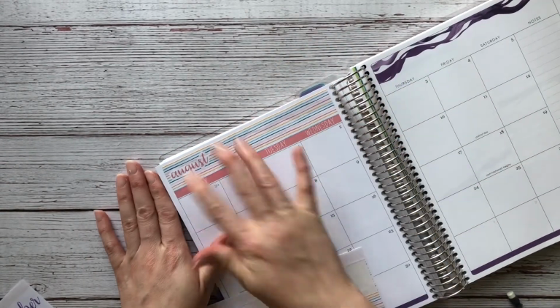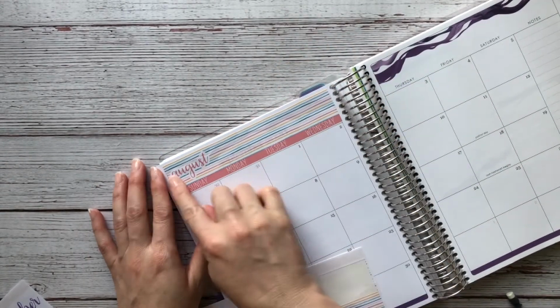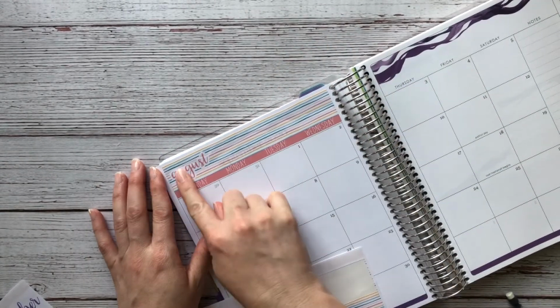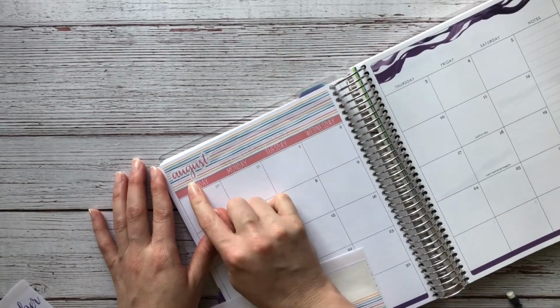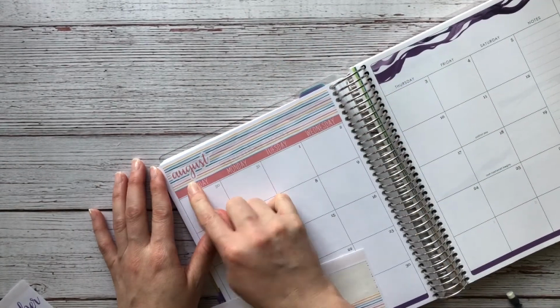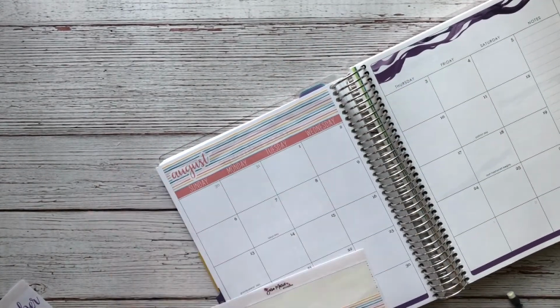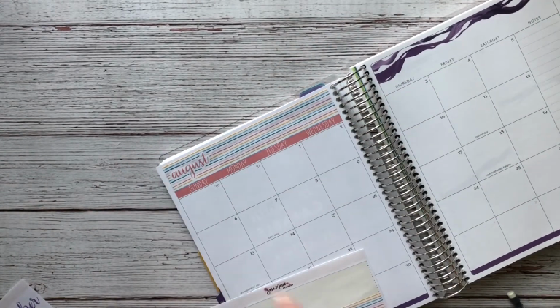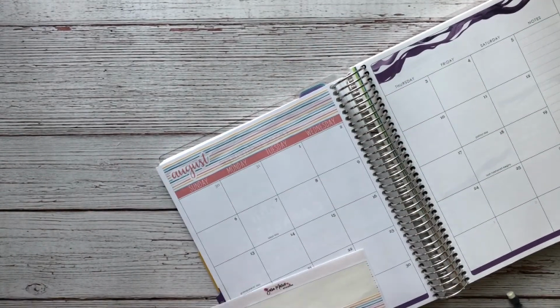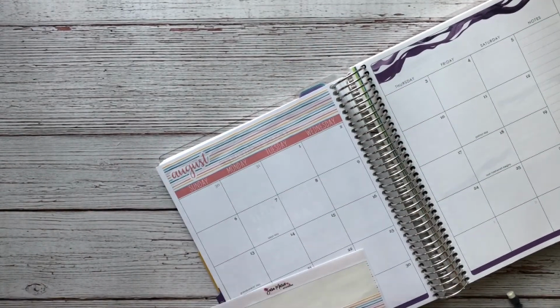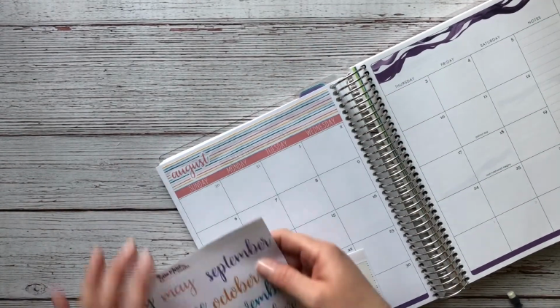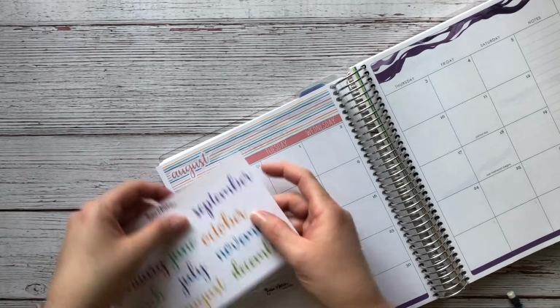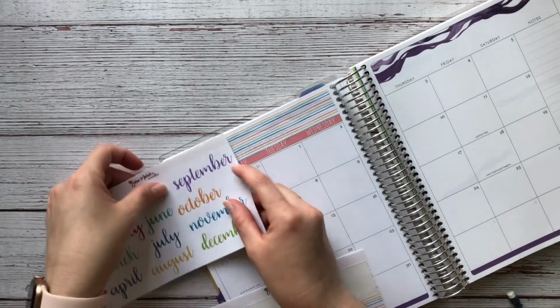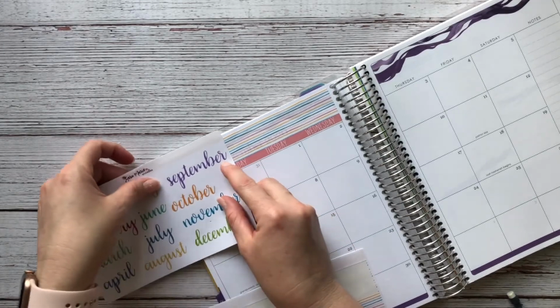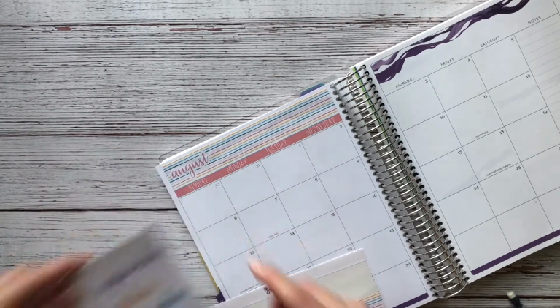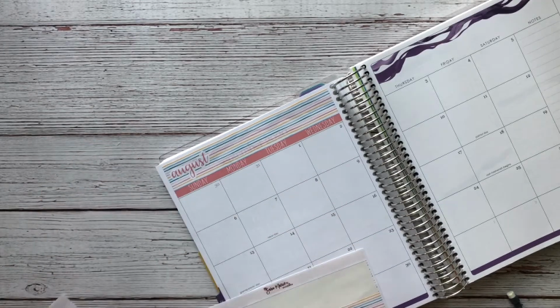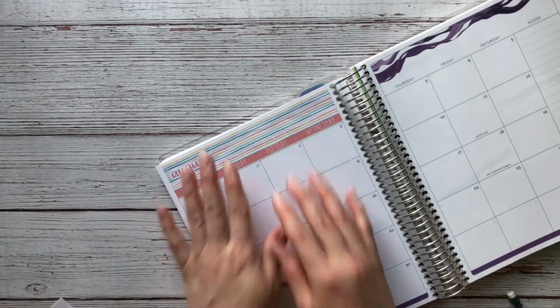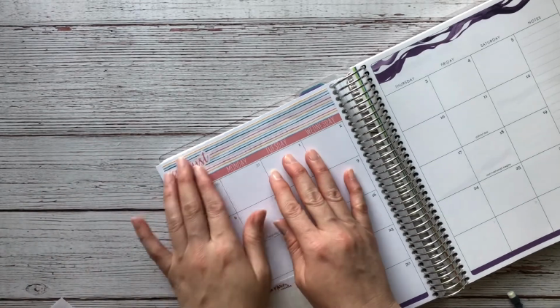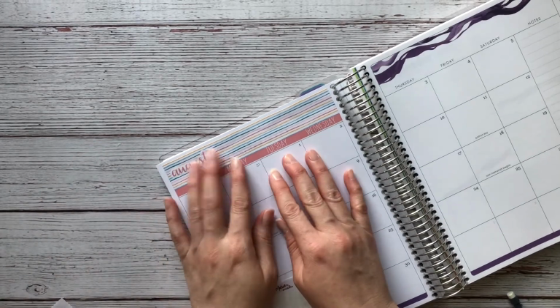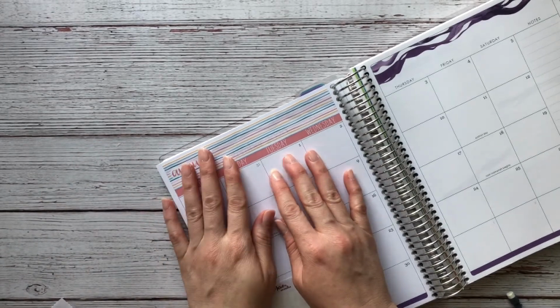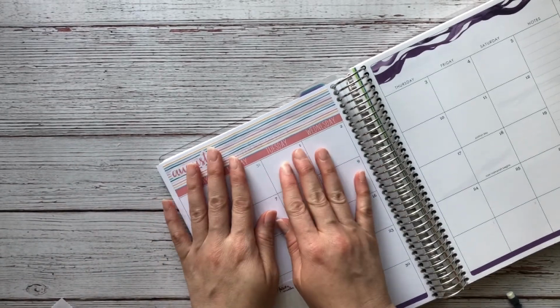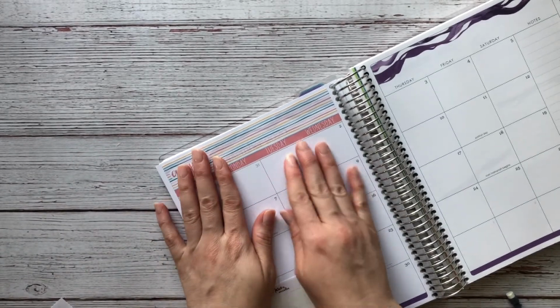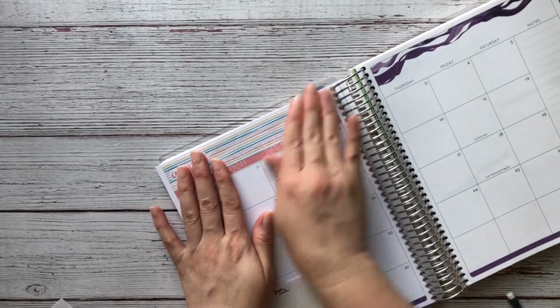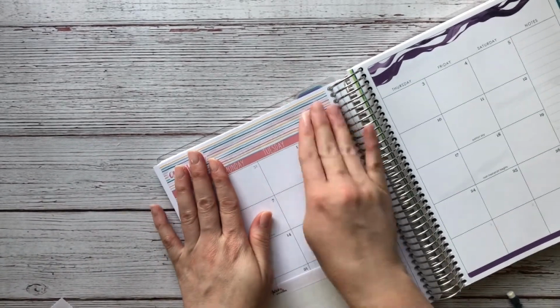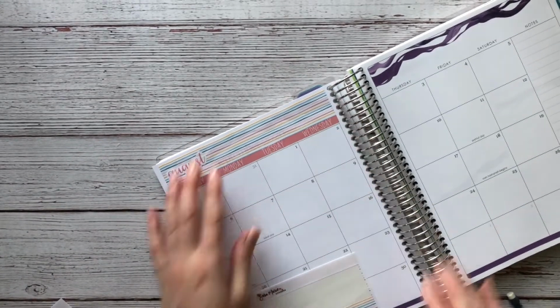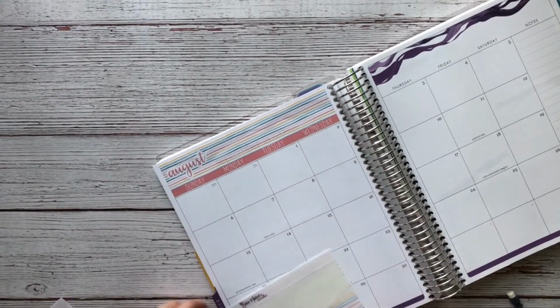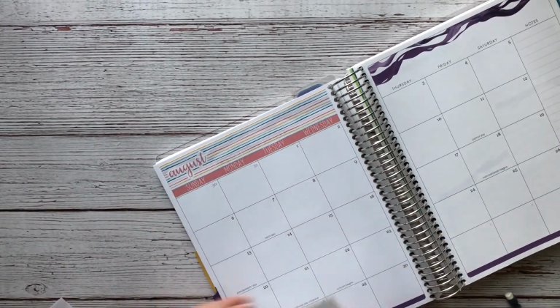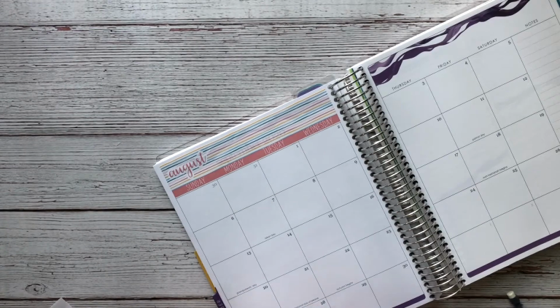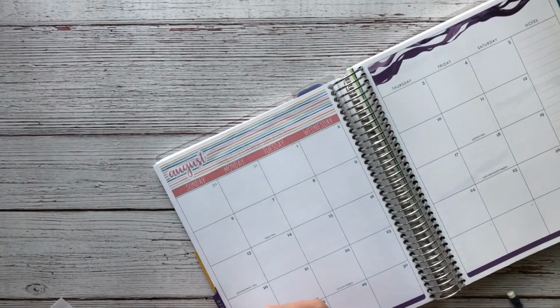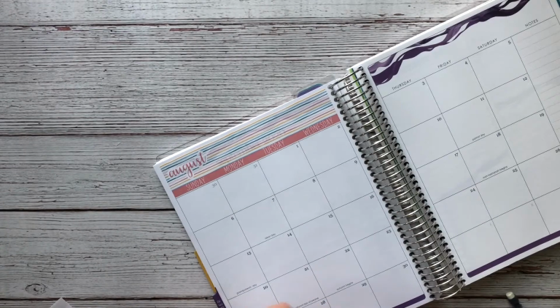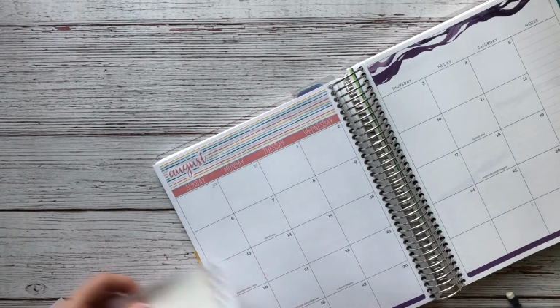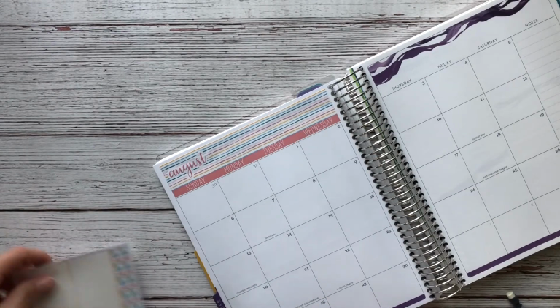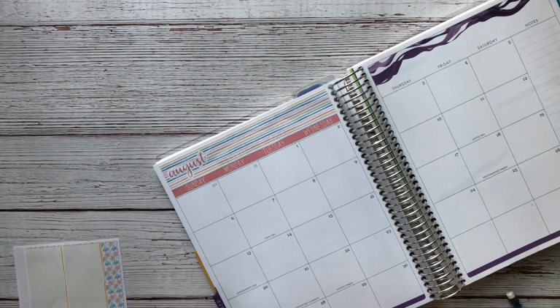I know it says August, but I'm going to use this one and try to cover it on the top and see how that works out. As you can tell, it's already giving a whole new look to it.